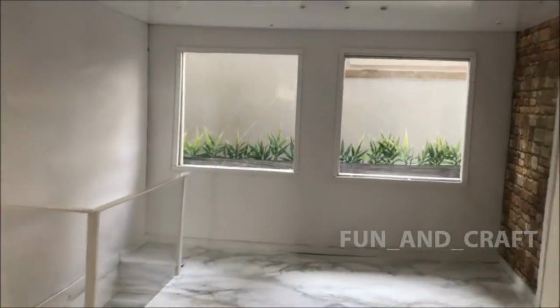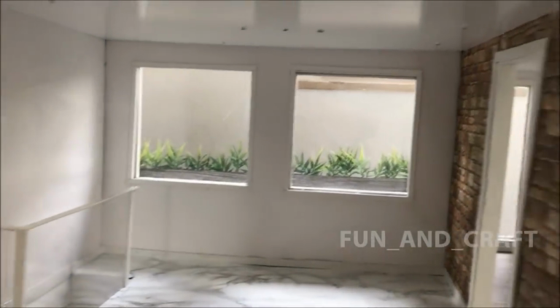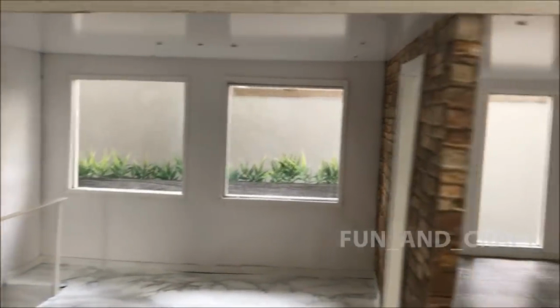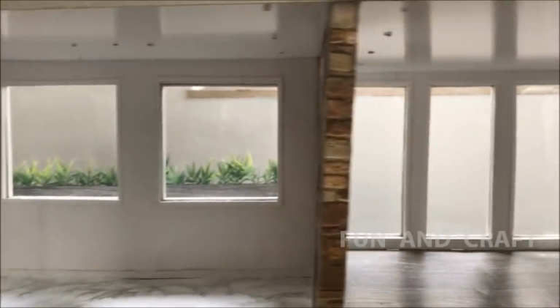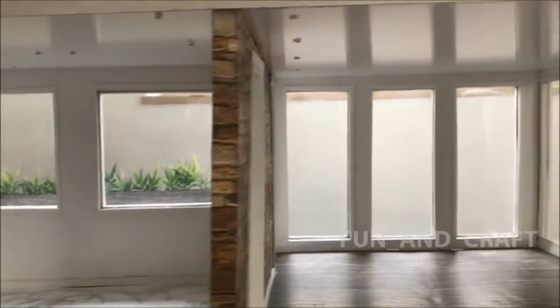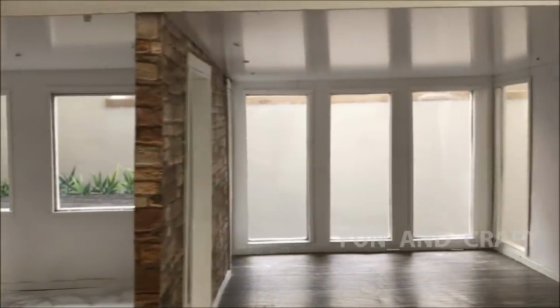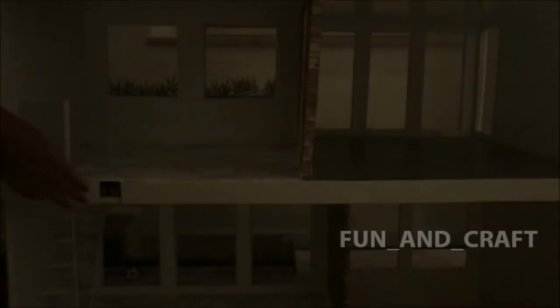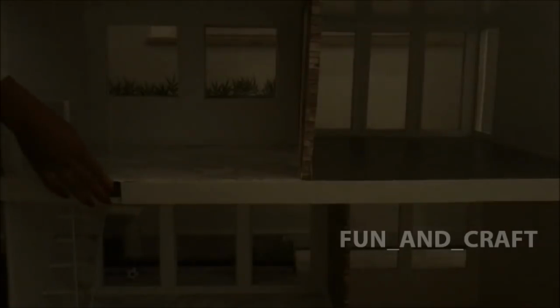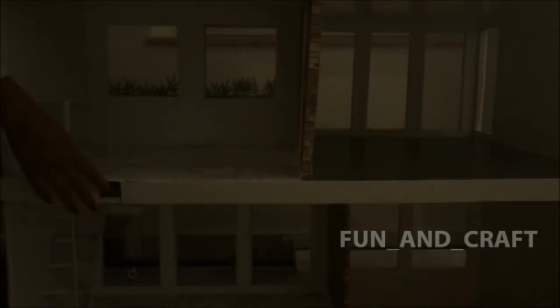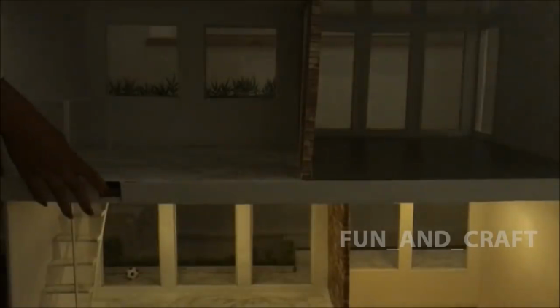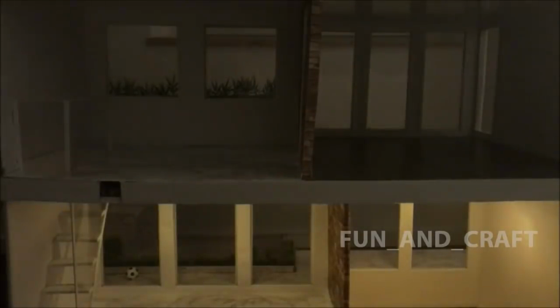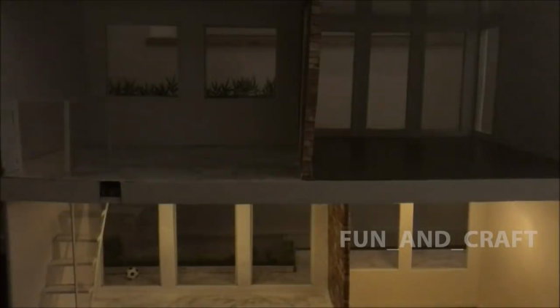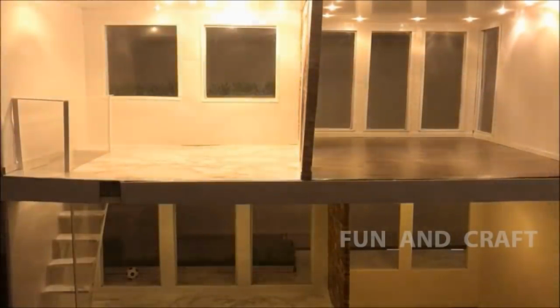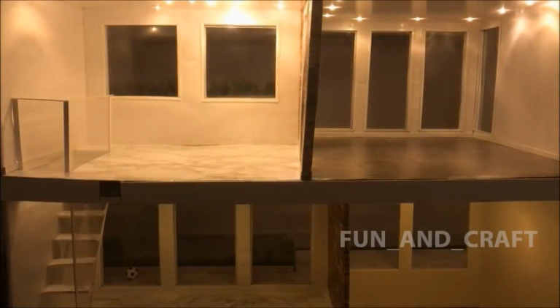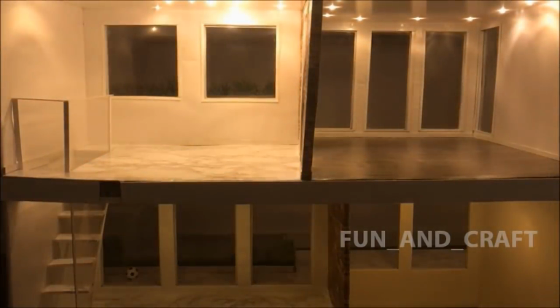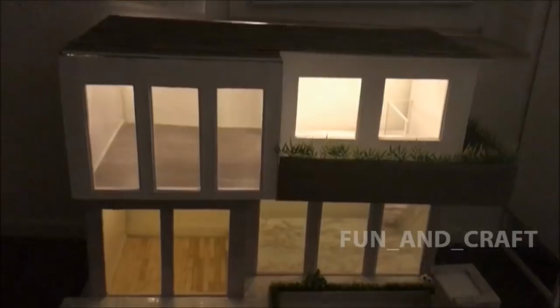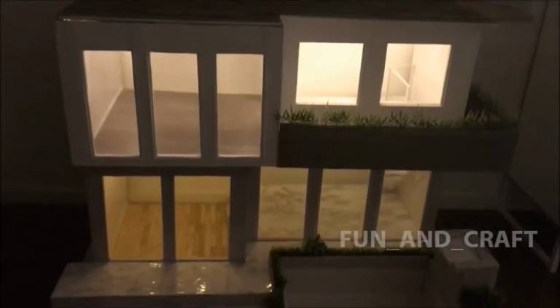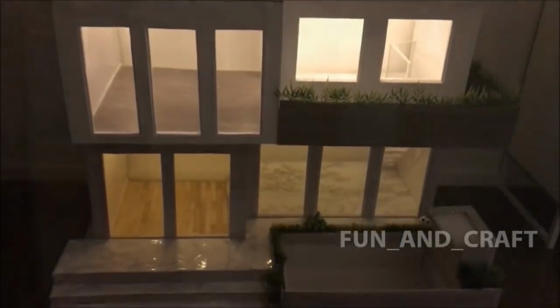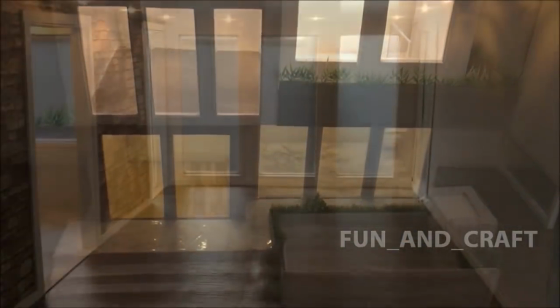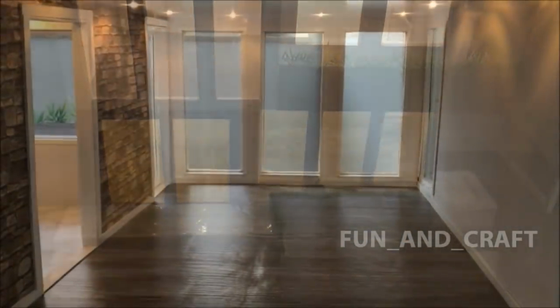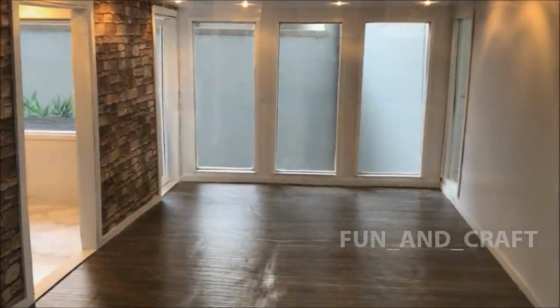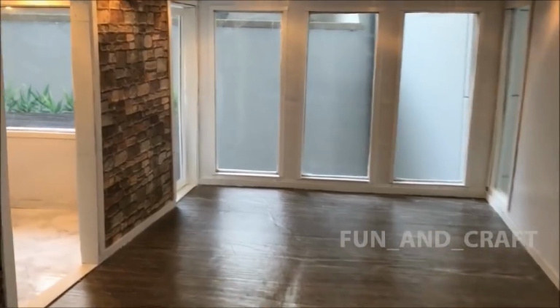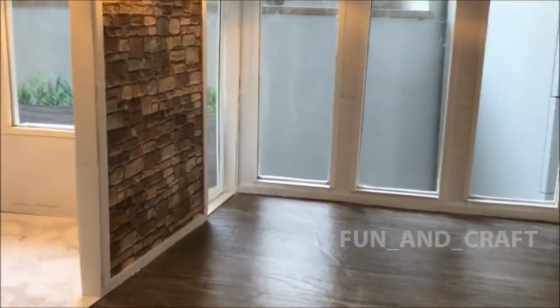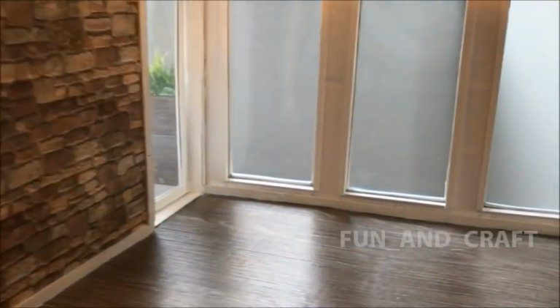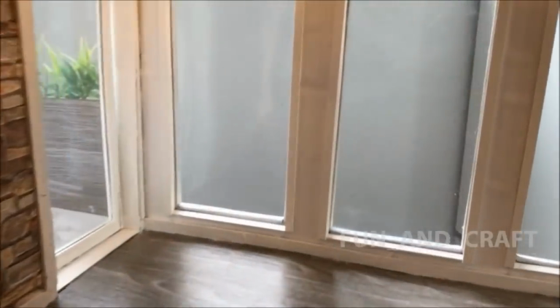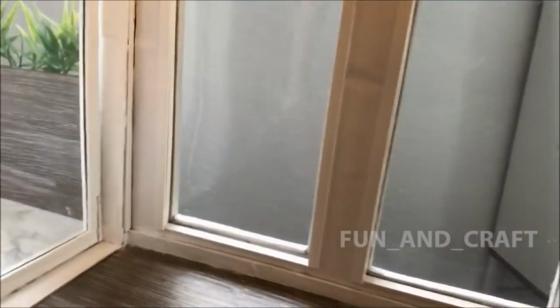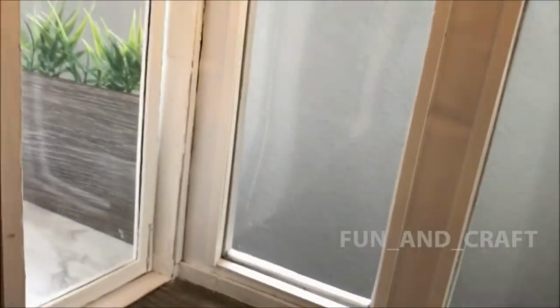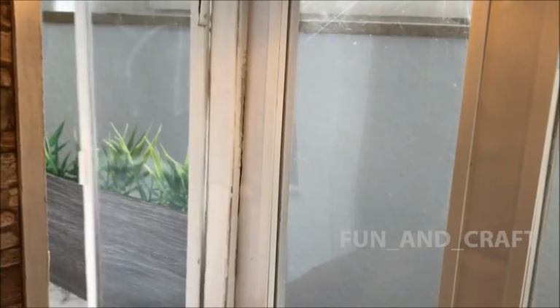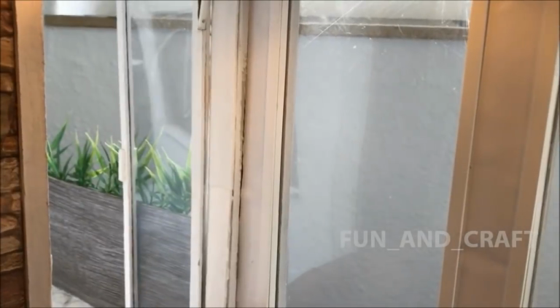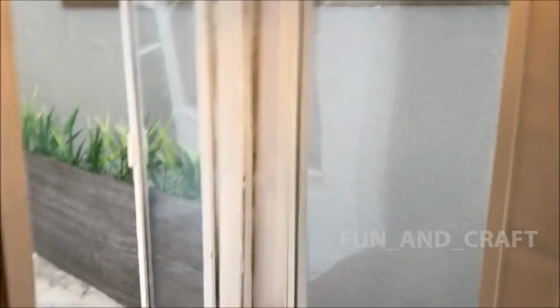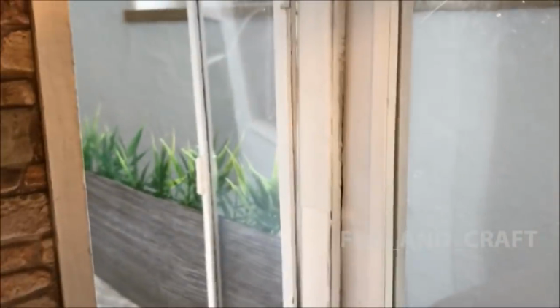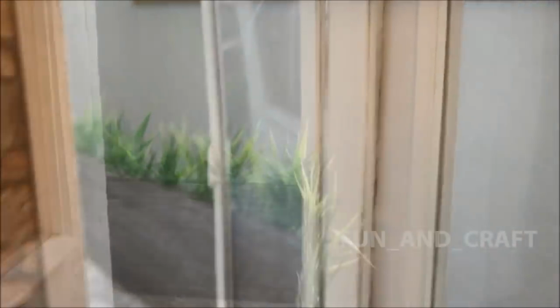Hi guys, welcome back to my channel! Today I want to show you how I converted my last dollhouse into a two-story building with a balcony and four rooms. I will put the link for the first part of the video in the description box, so if you would like to know how I built the pool and the first floor, make sure you check that out and subscribe to my channel.